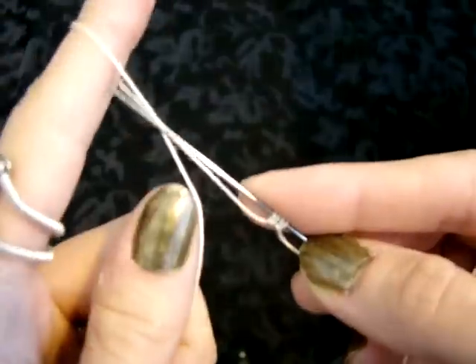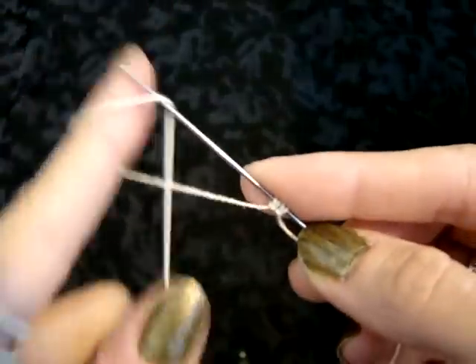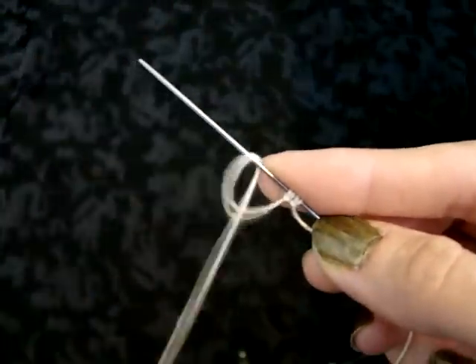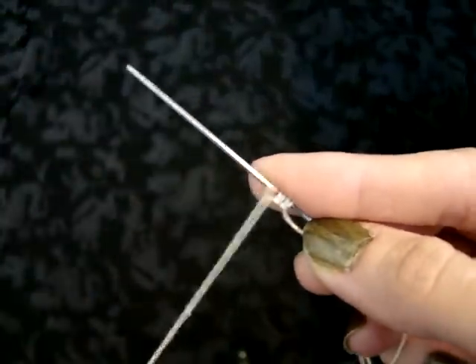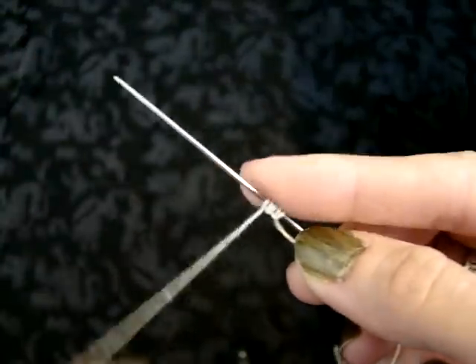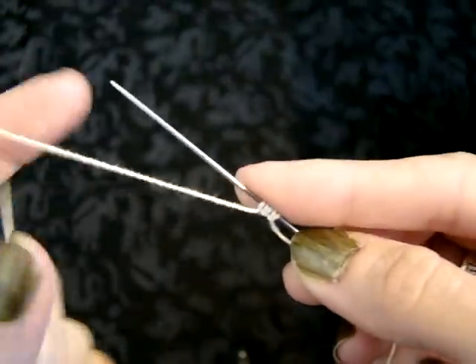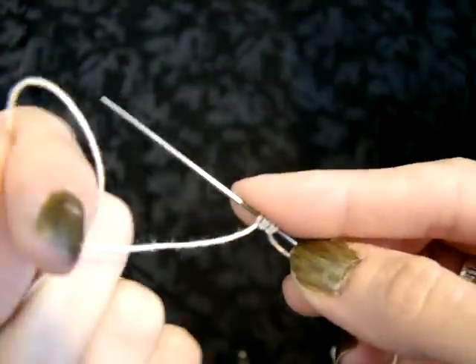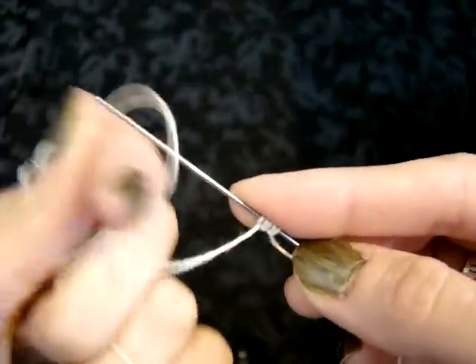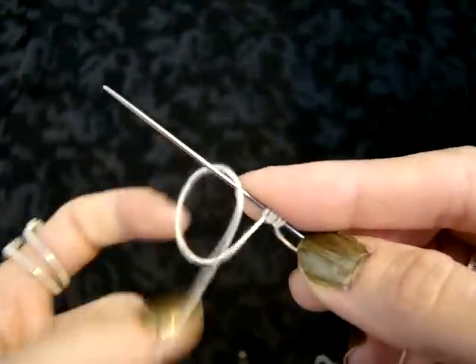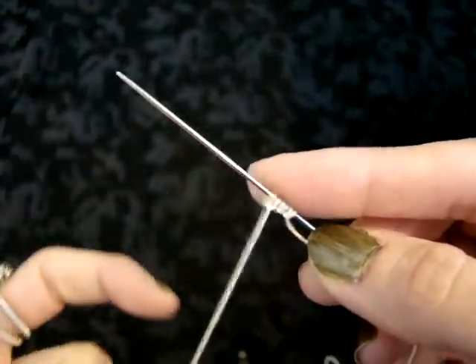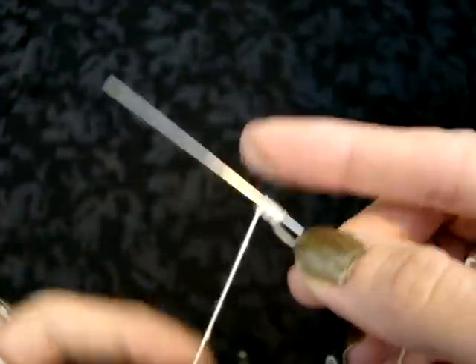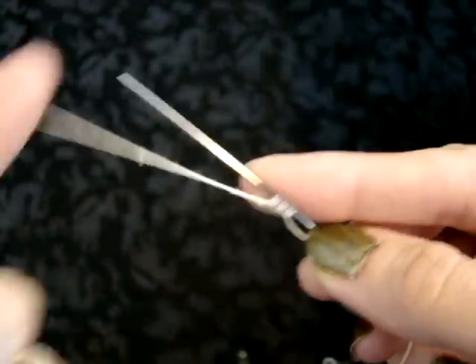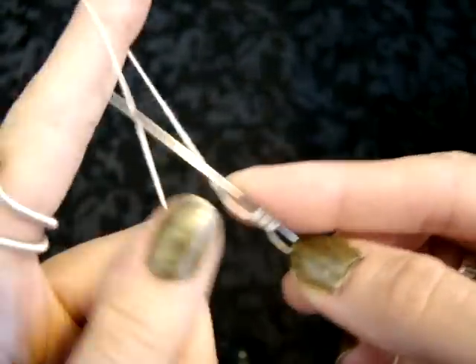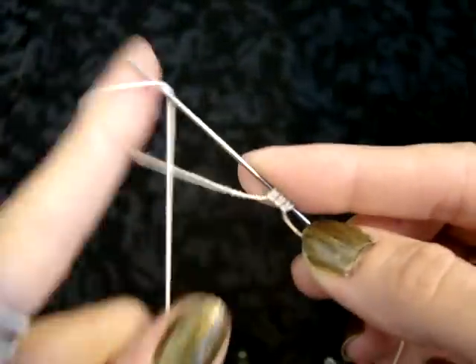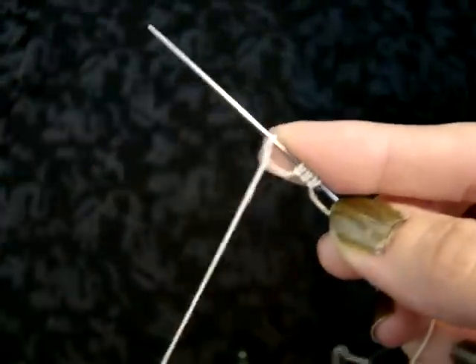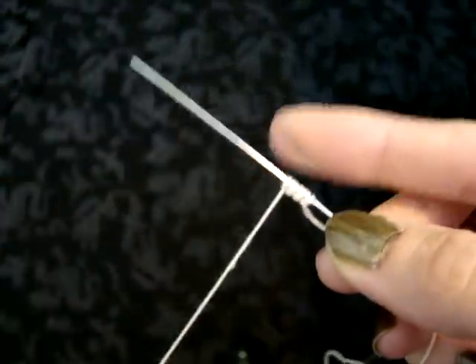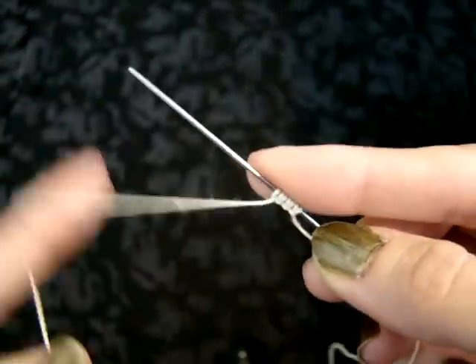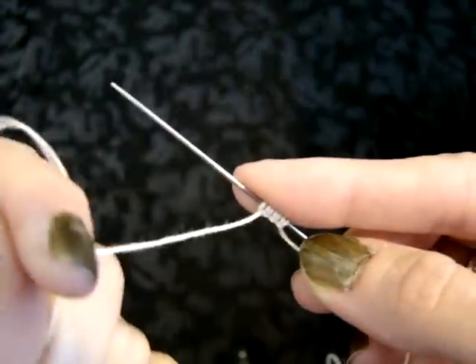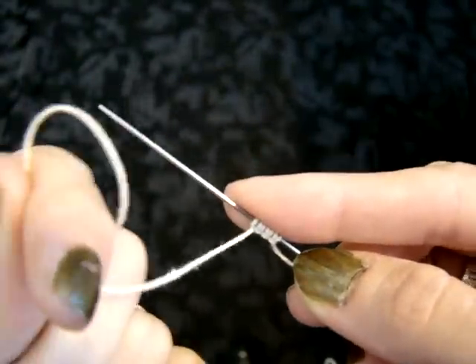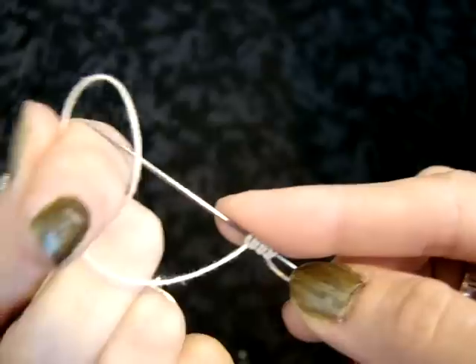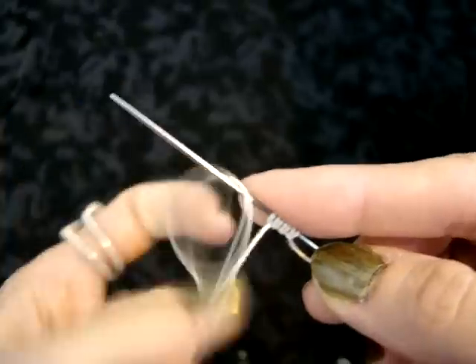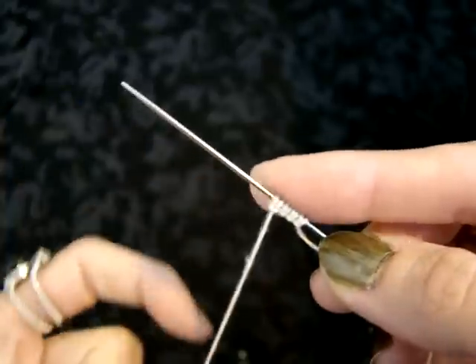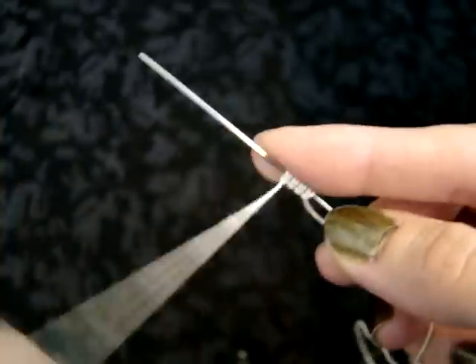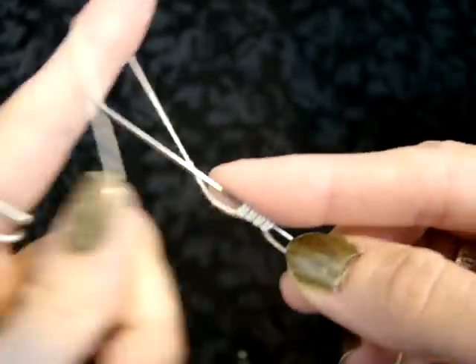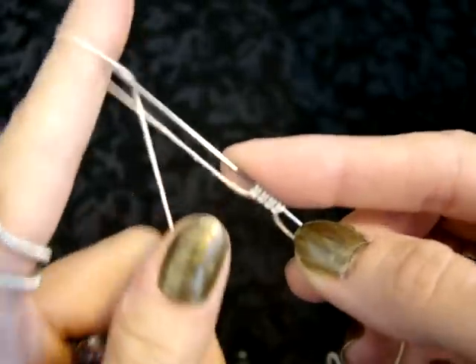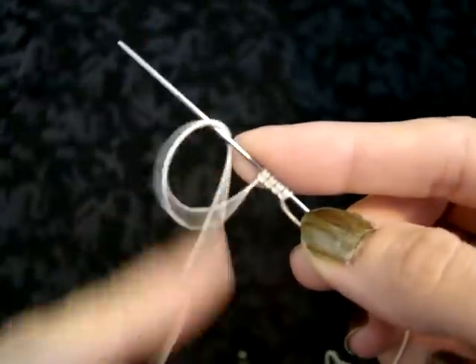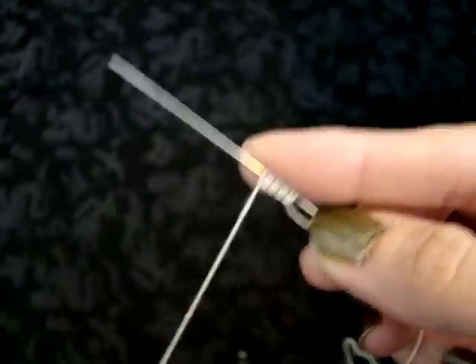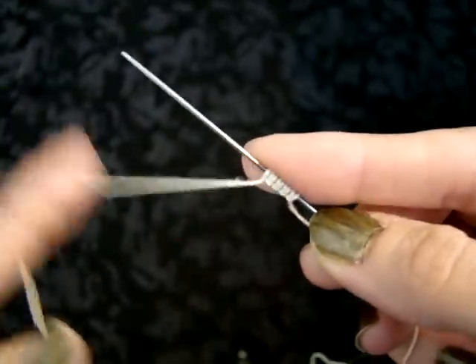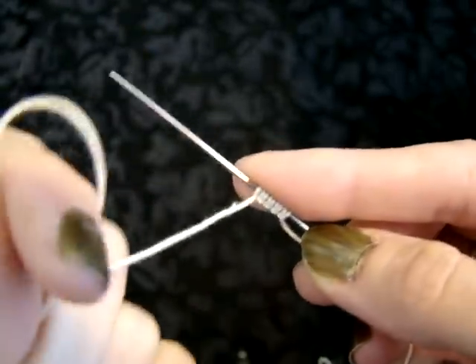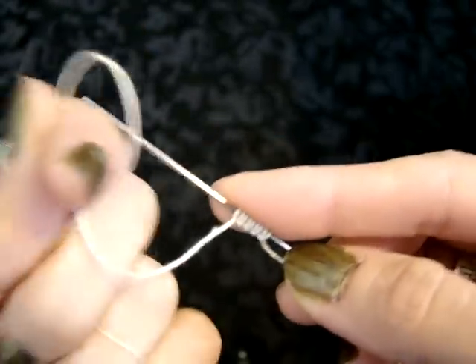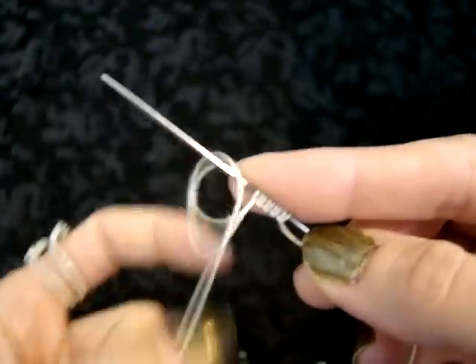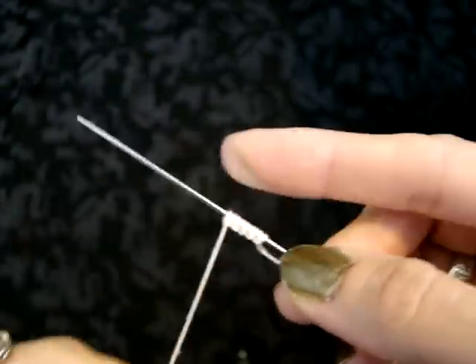This flower starts off with a ring of 6 double stitches, 1 picot, and 6 more double stitches.